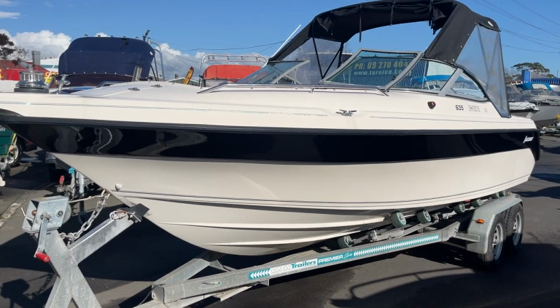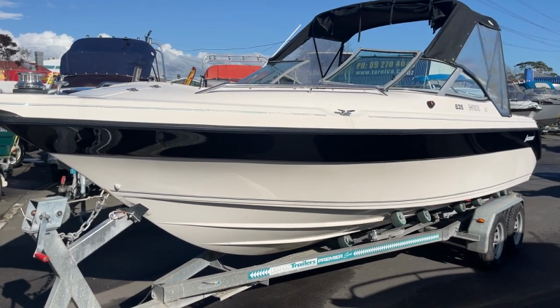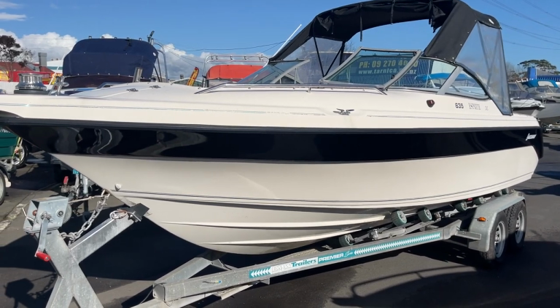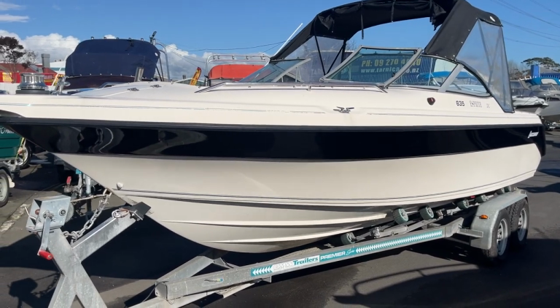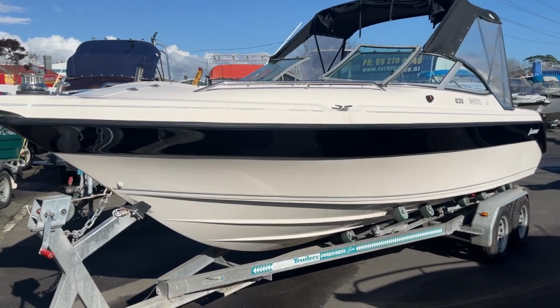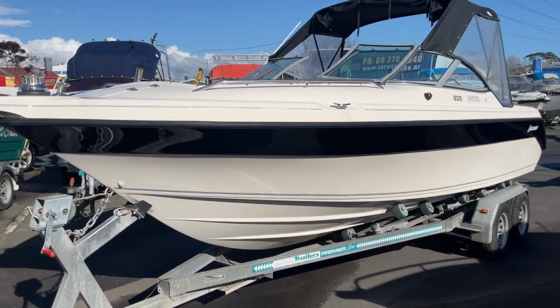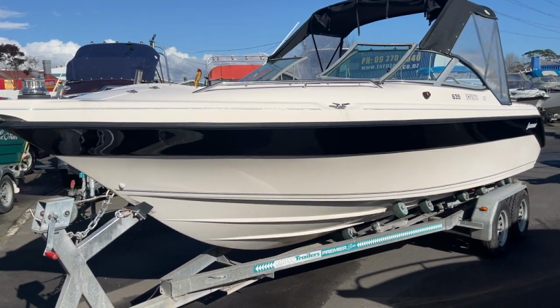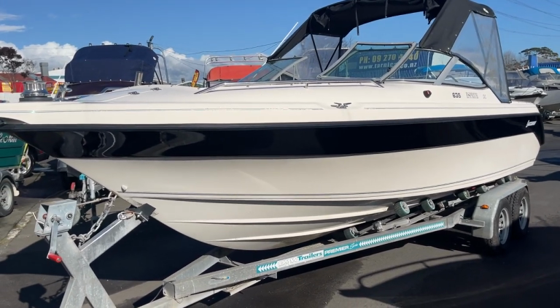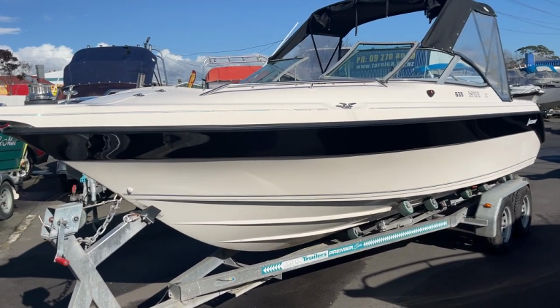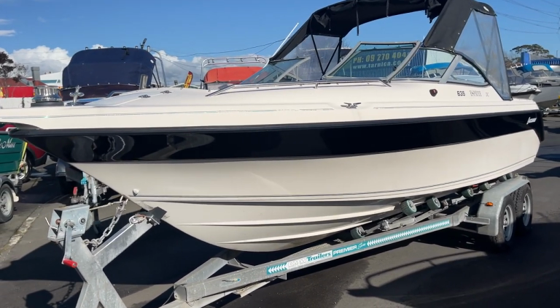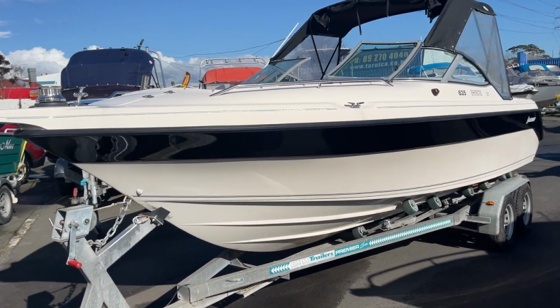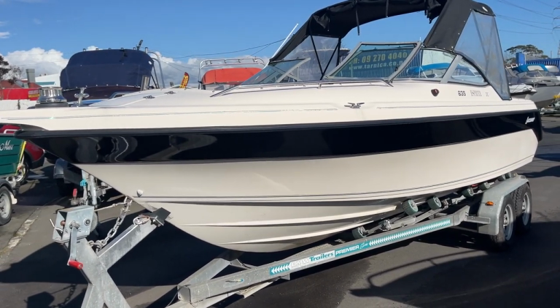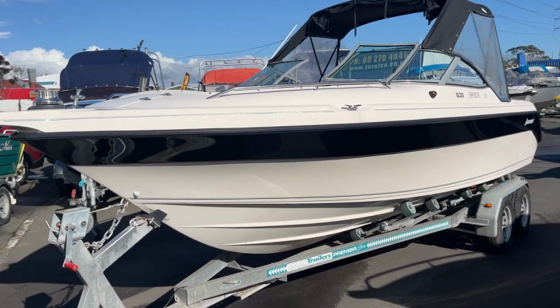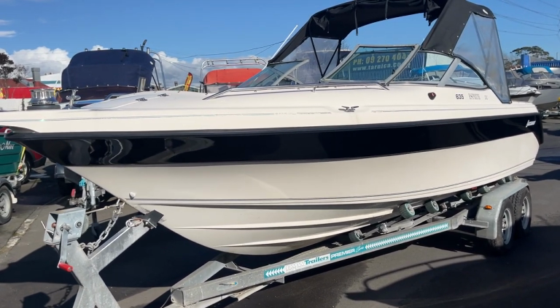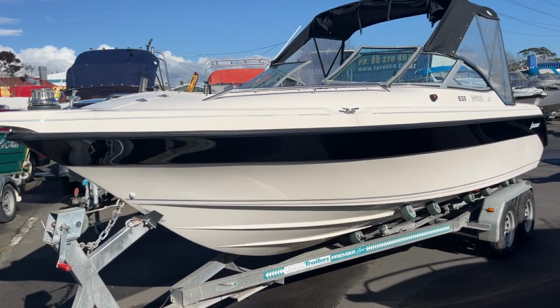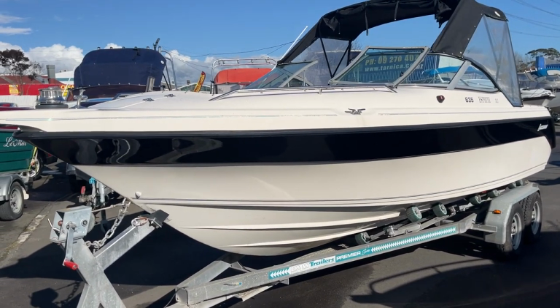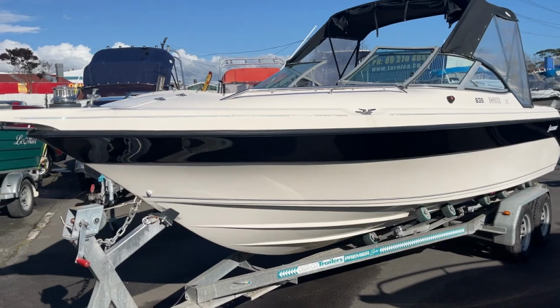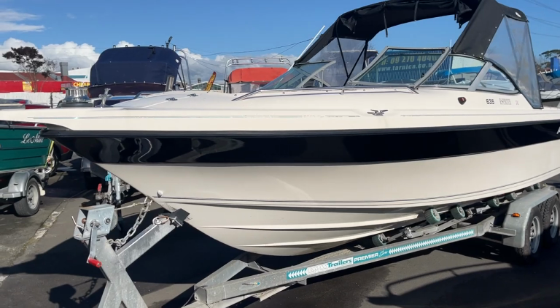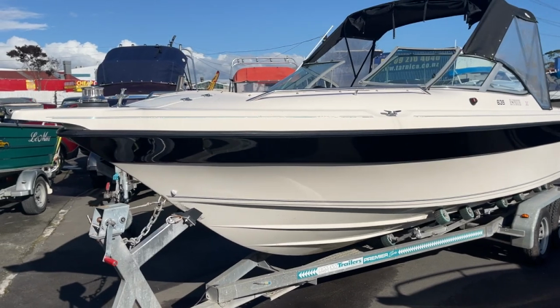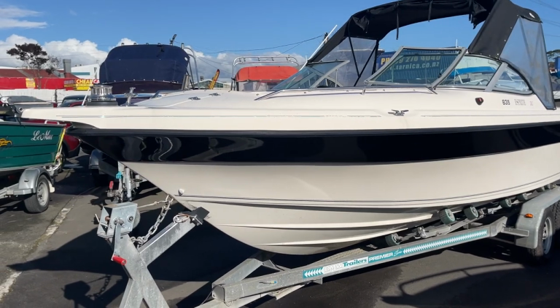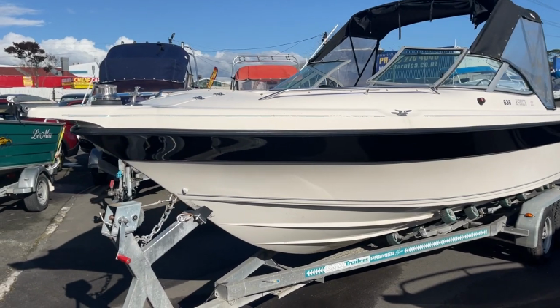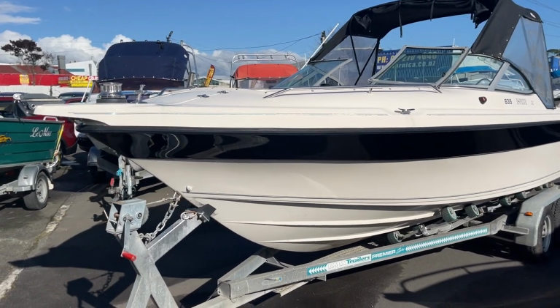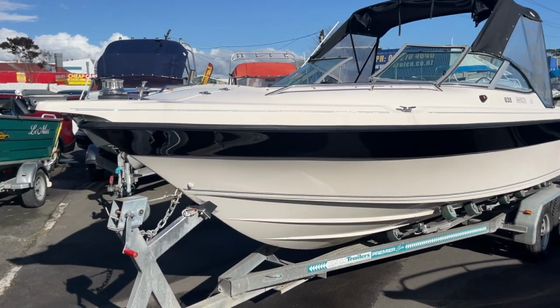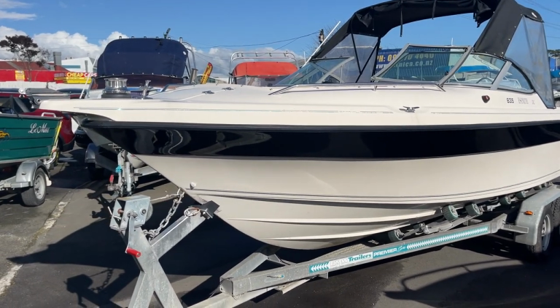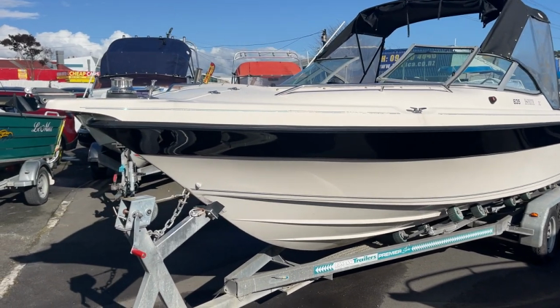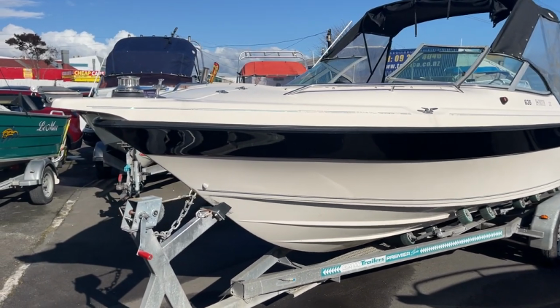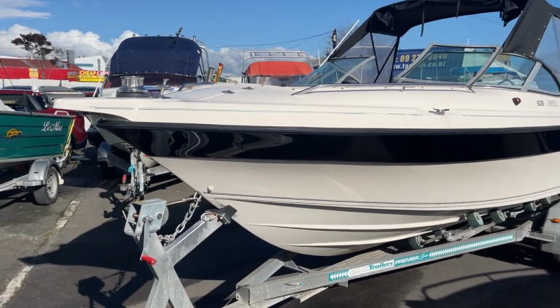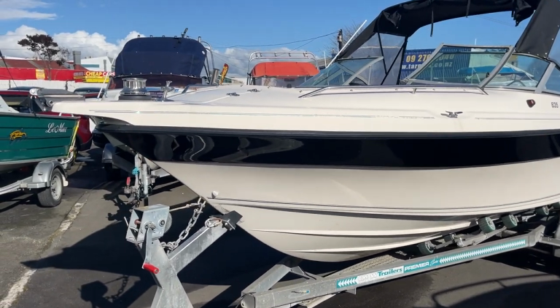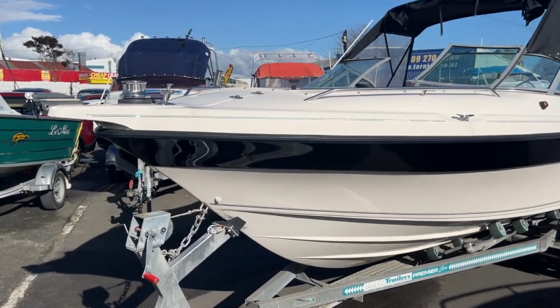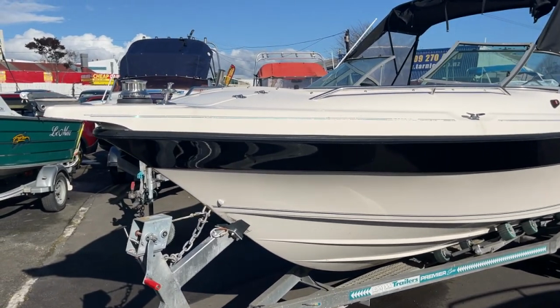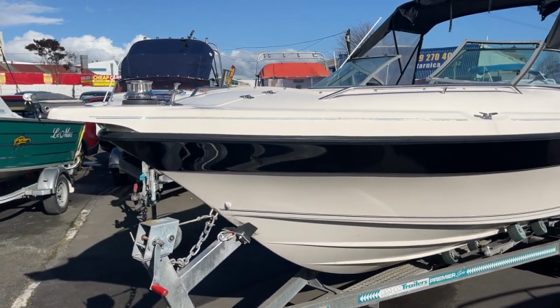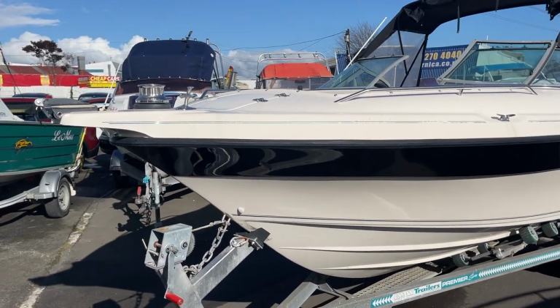Here we are today, we just got the 635 Esprit Buccaneer out. We took it for a spin this morning after its service — it goes great.